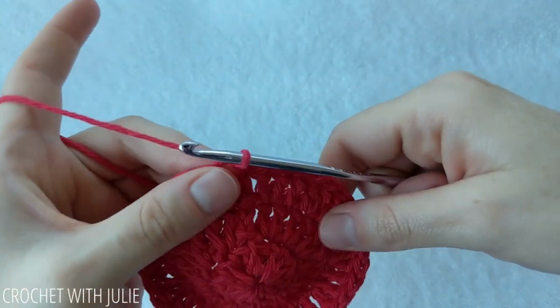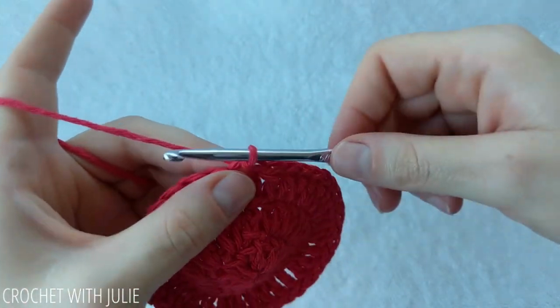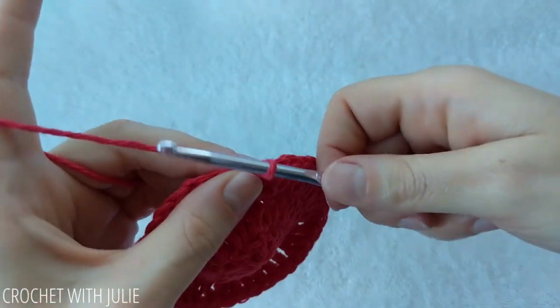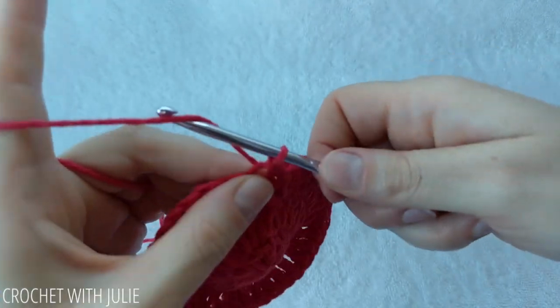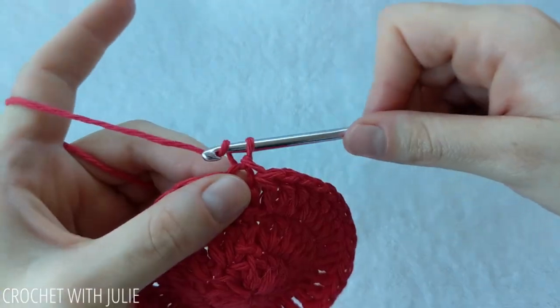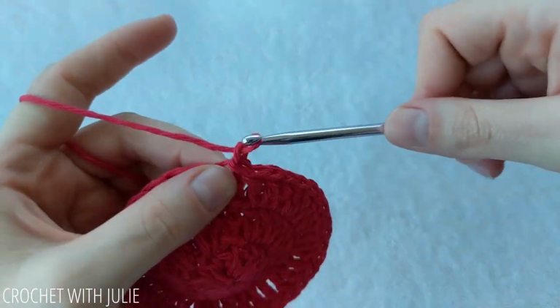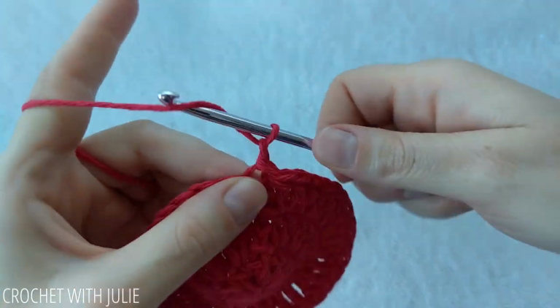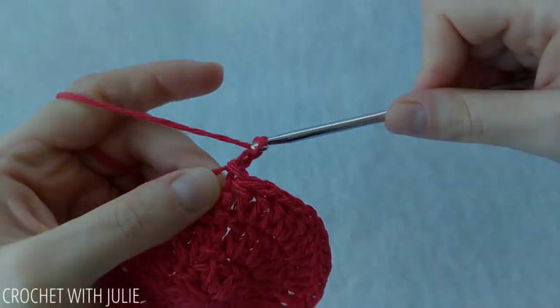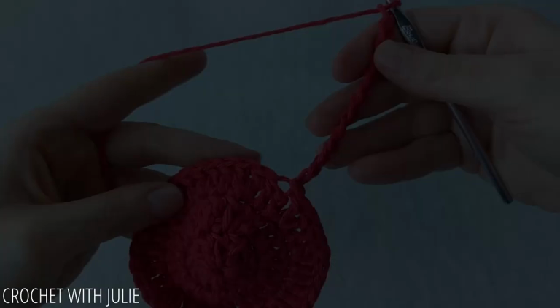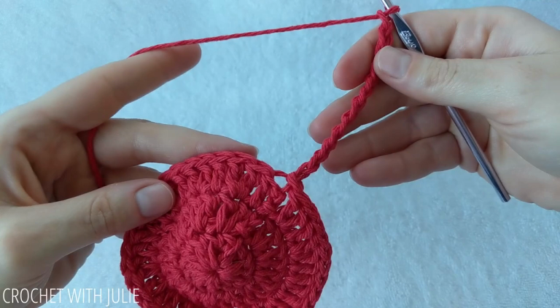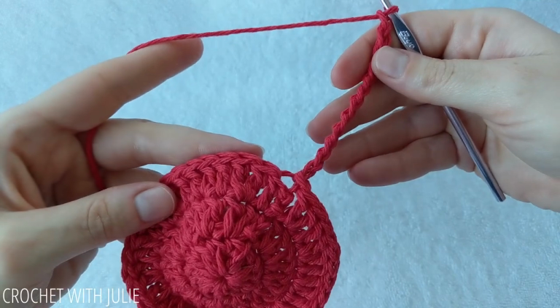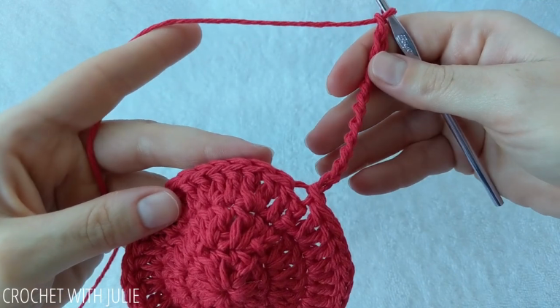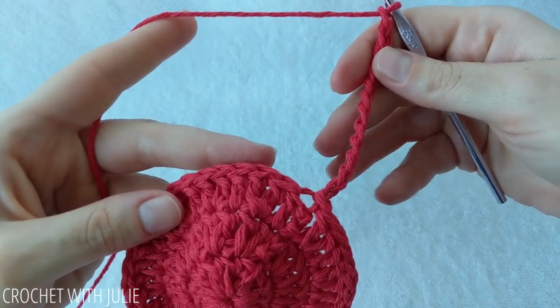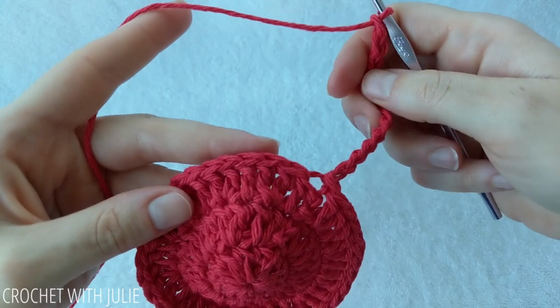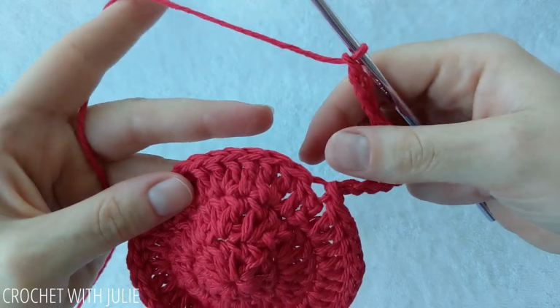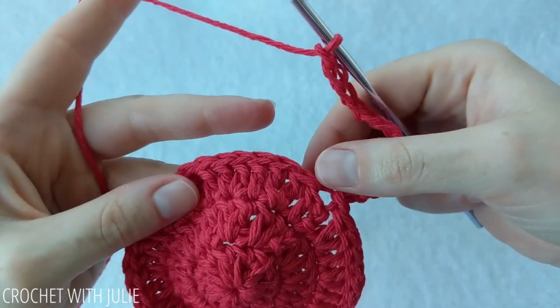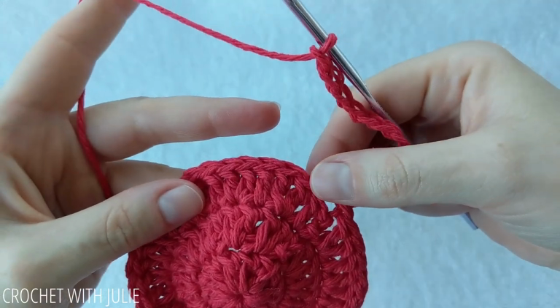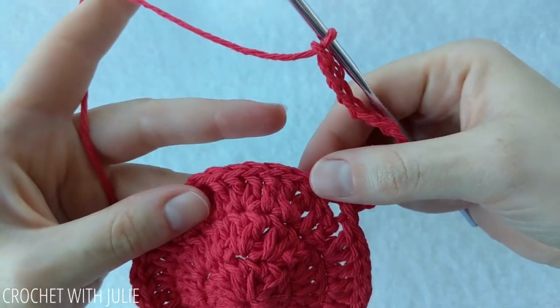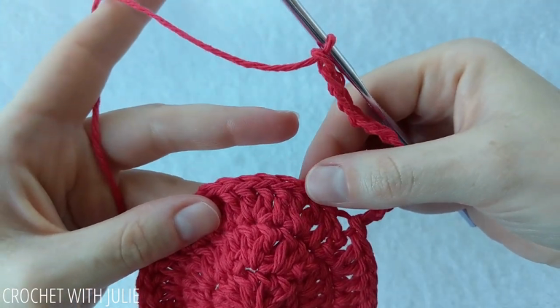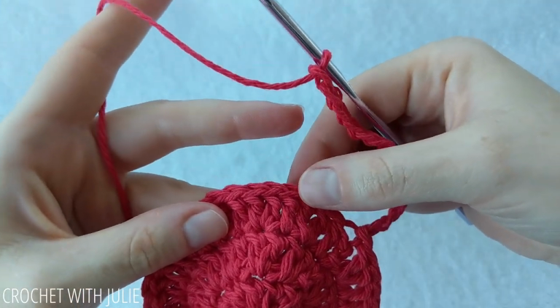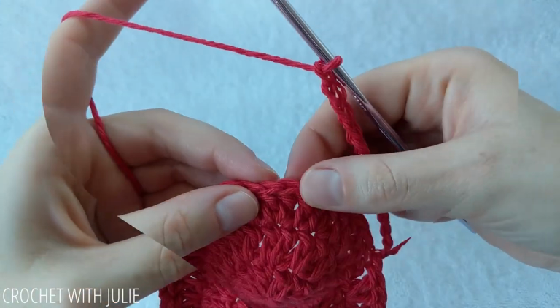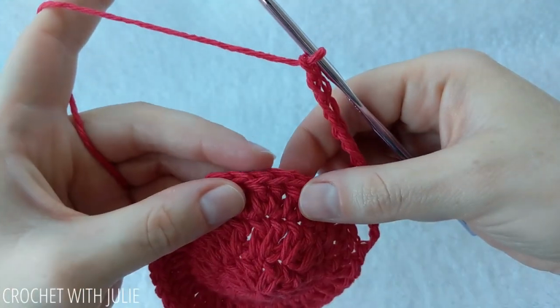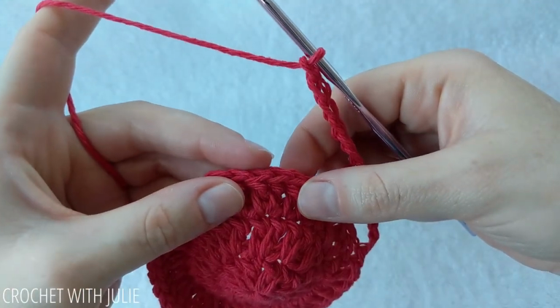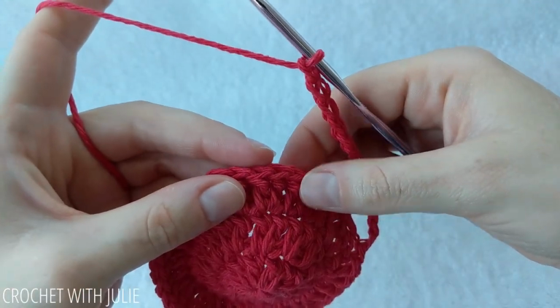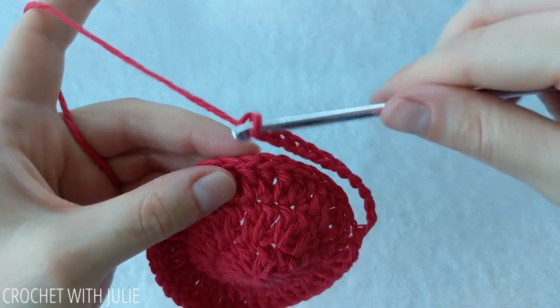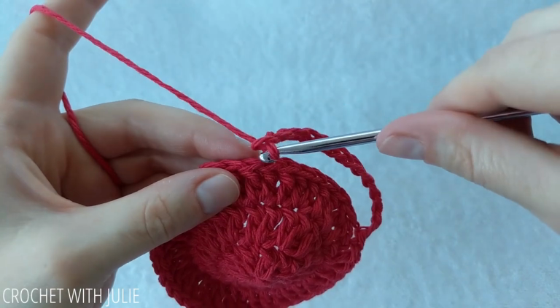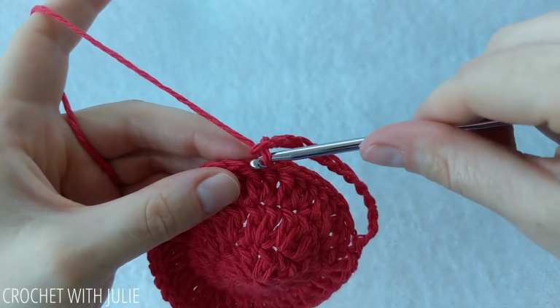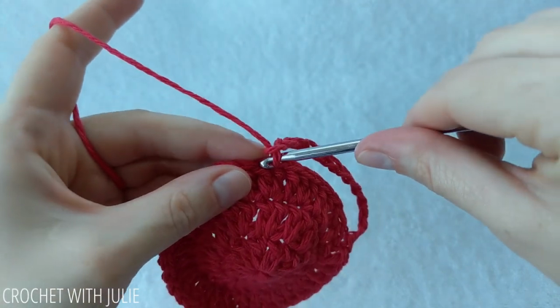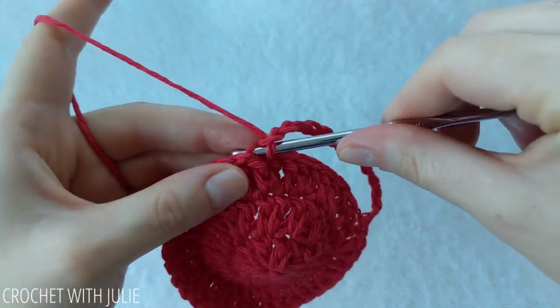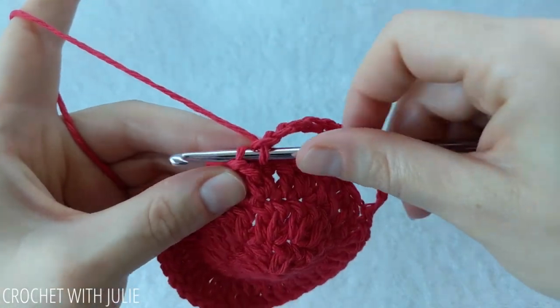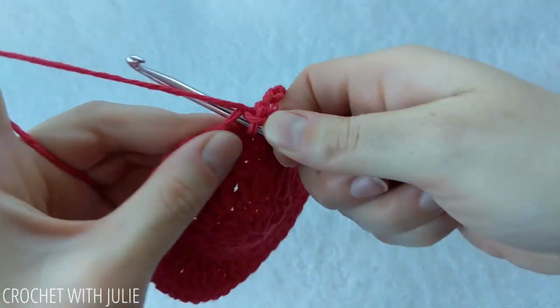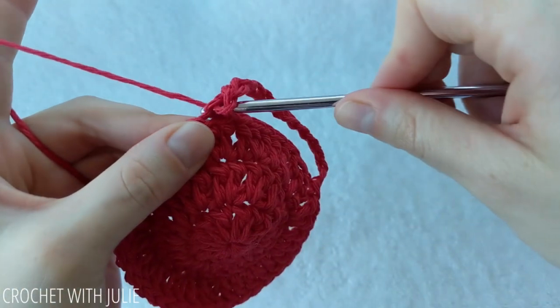From here we're going to chain 12. Once you have your 12 chains in place, skip 7 stitches. In the back loop only of your 8th stitch you're going to place a slip stitch.